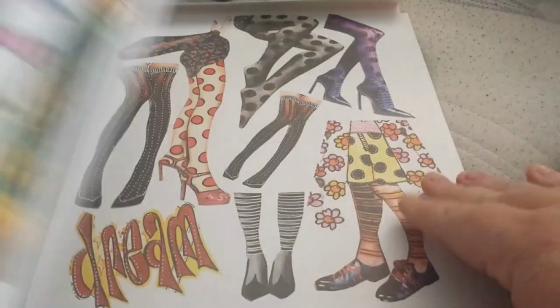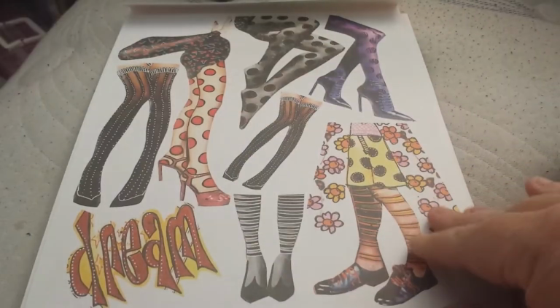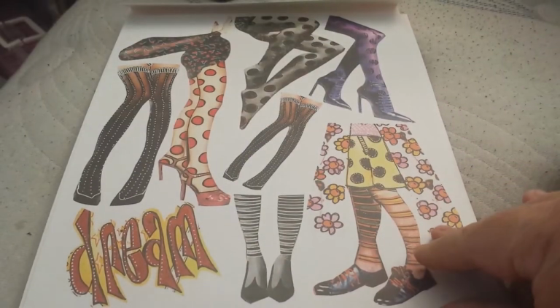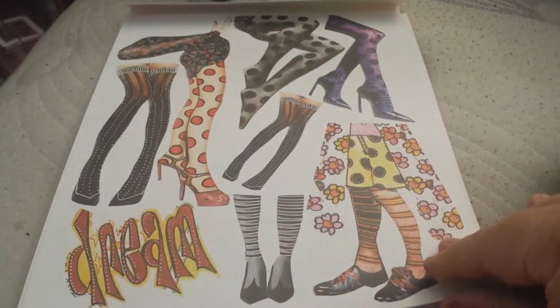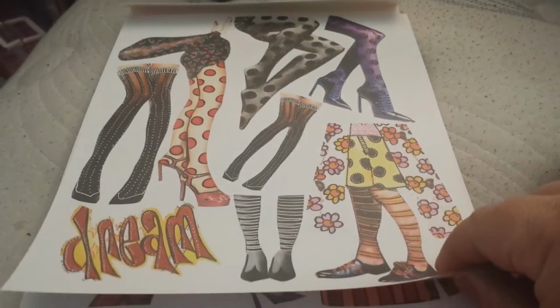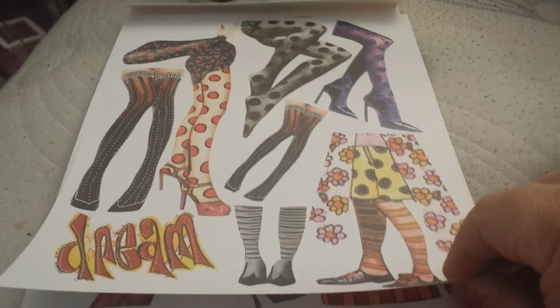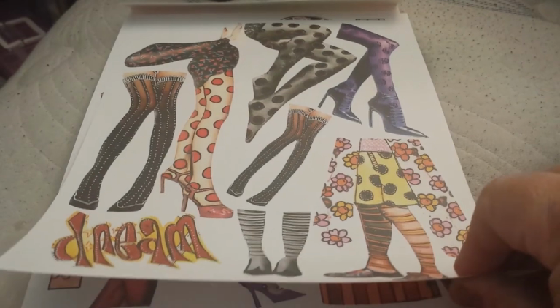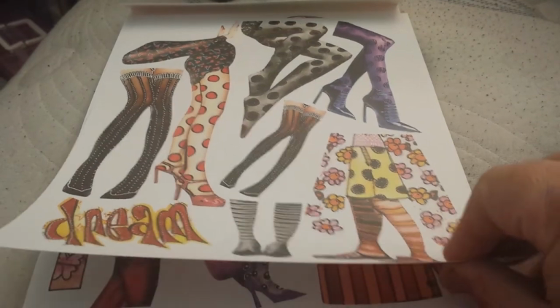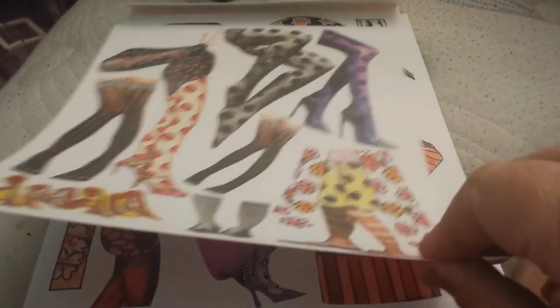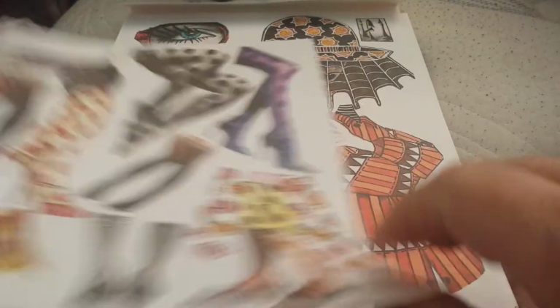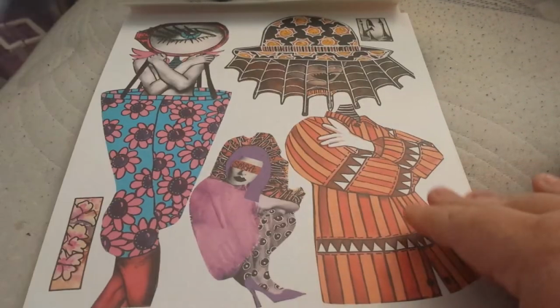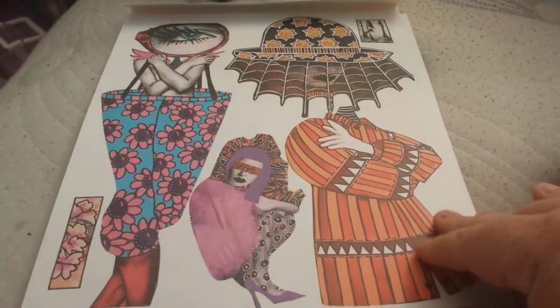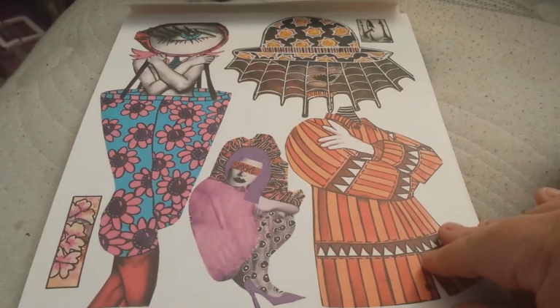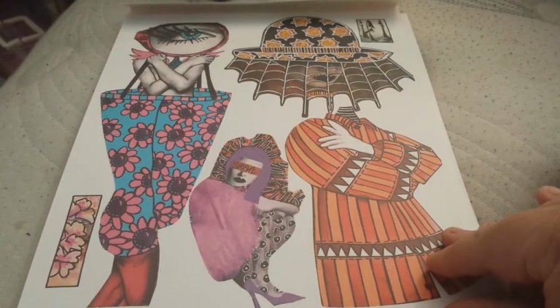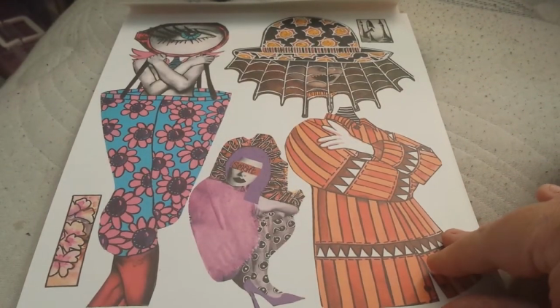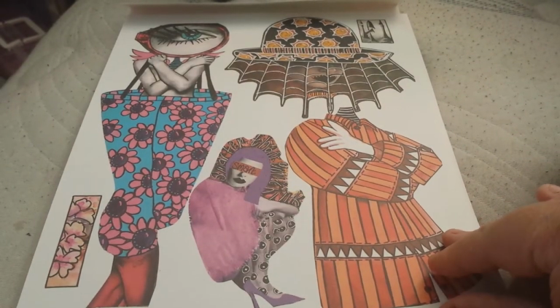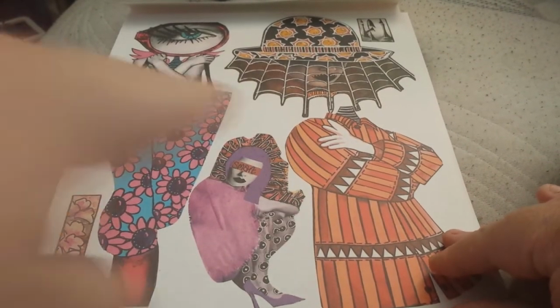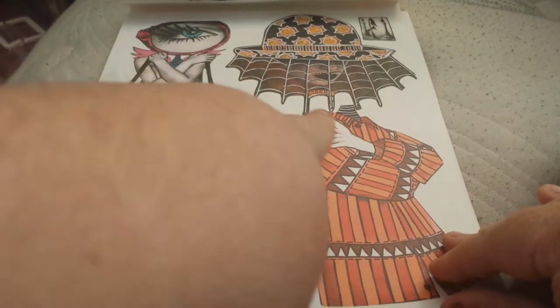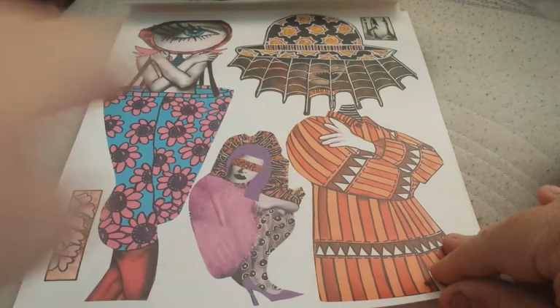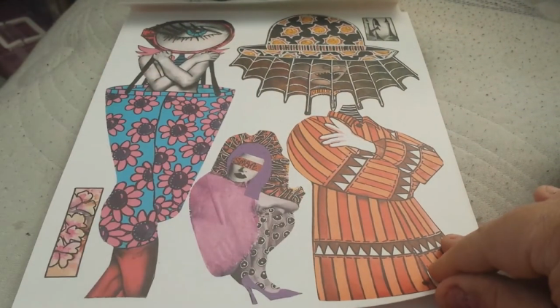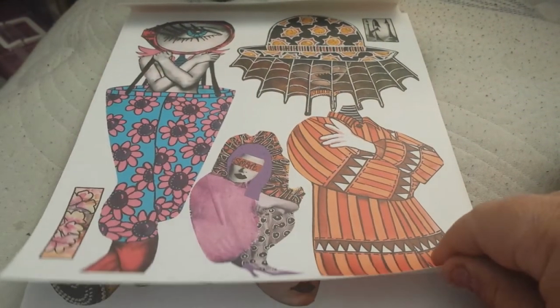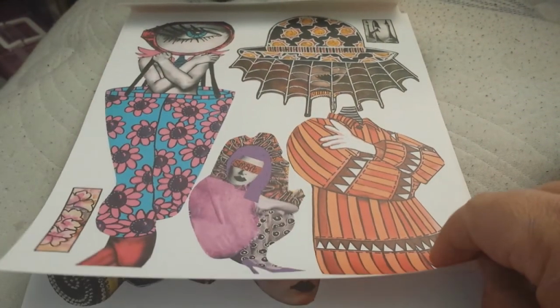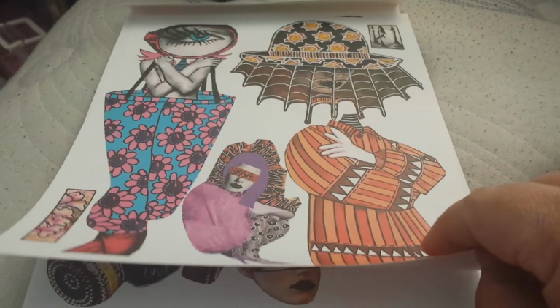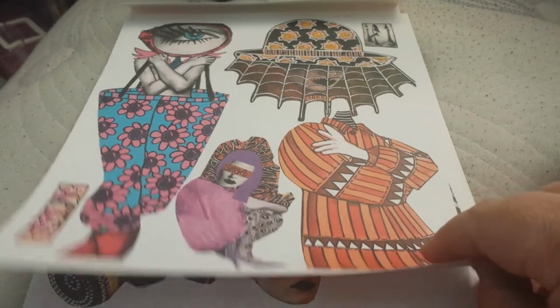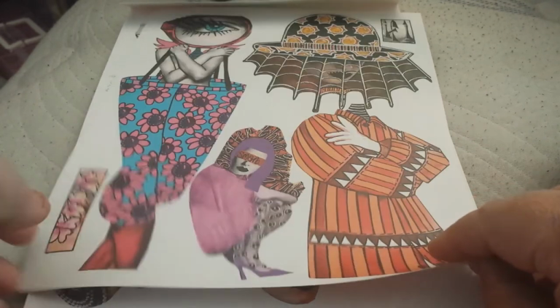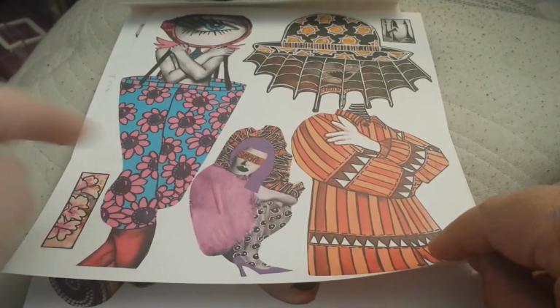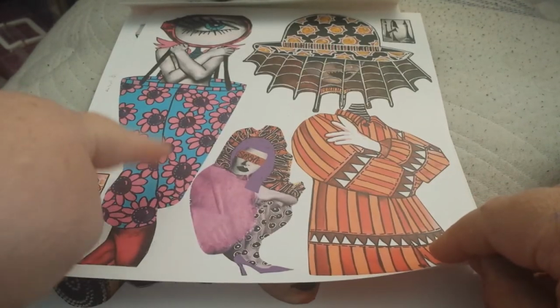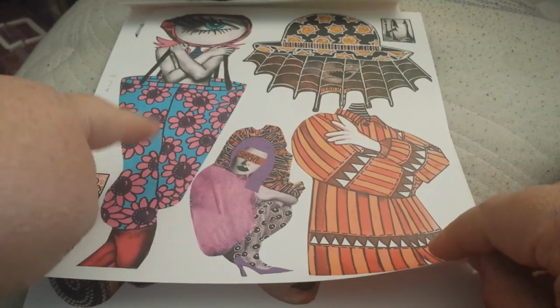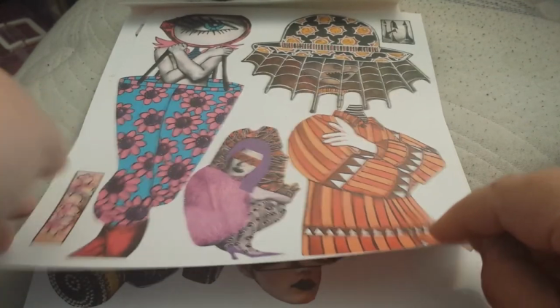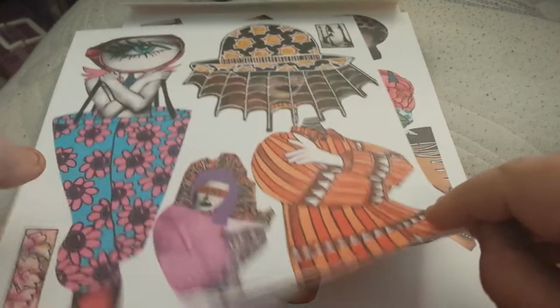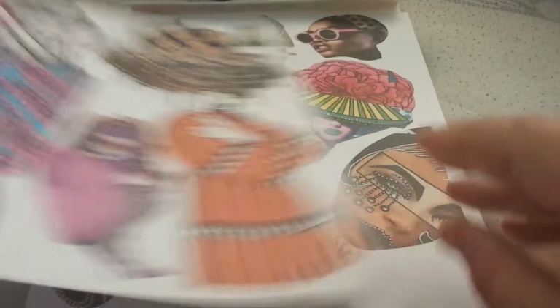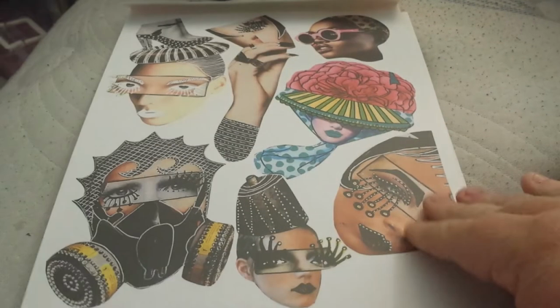I'm just gonna go a little faster, and then if you guys want to pause it and freeze it — look at this spider web! I love these. Oh my gosh, look at the trousers — like seriously!